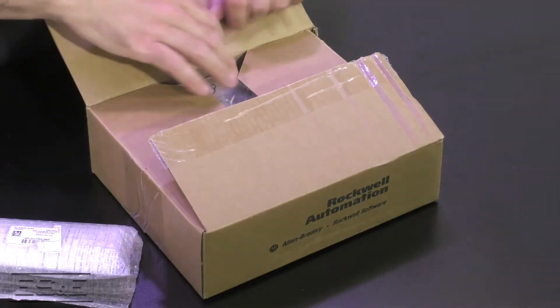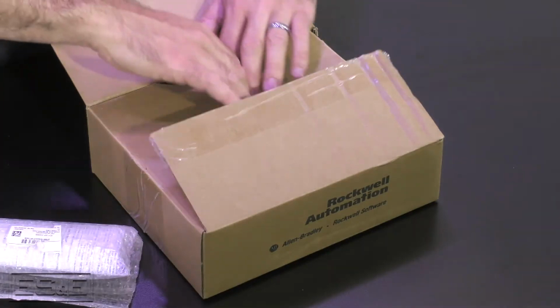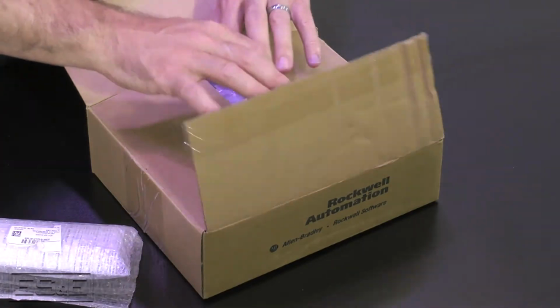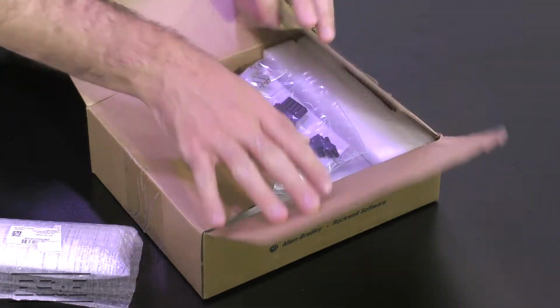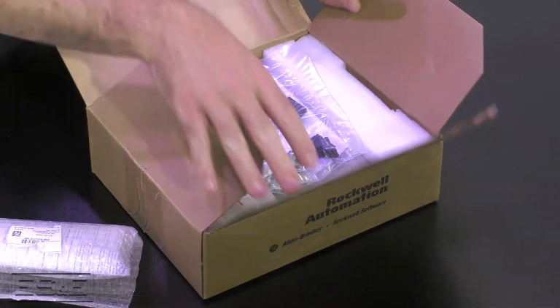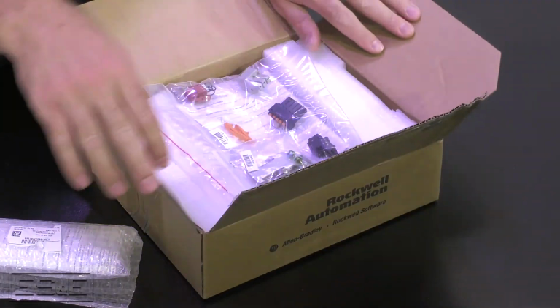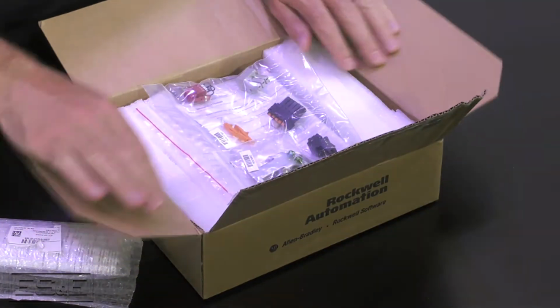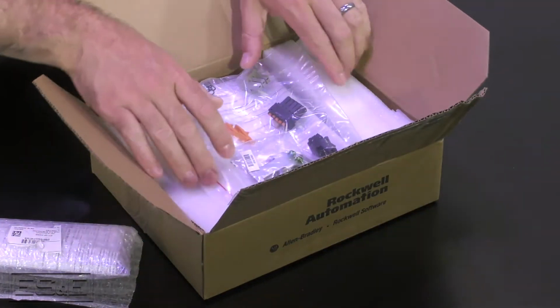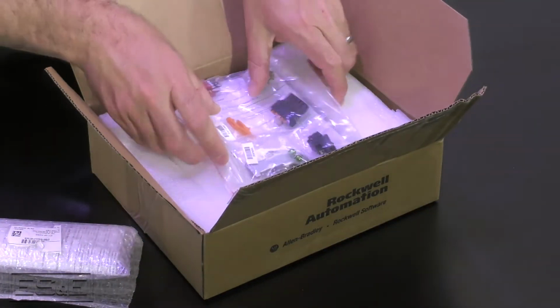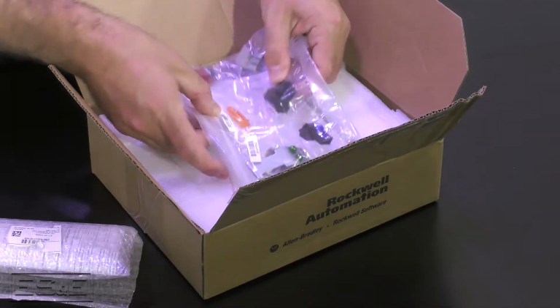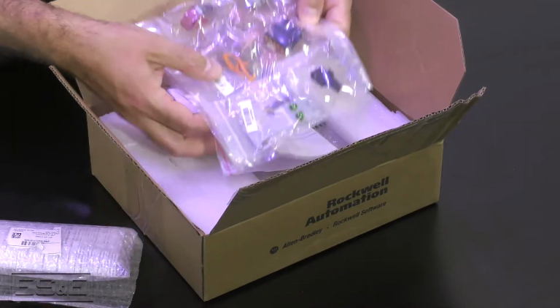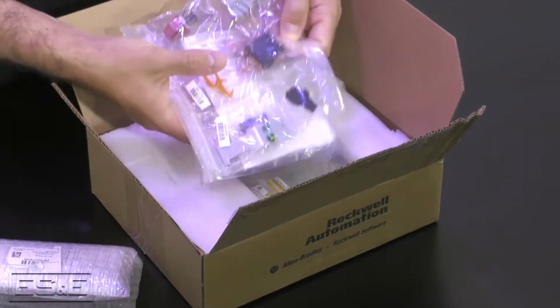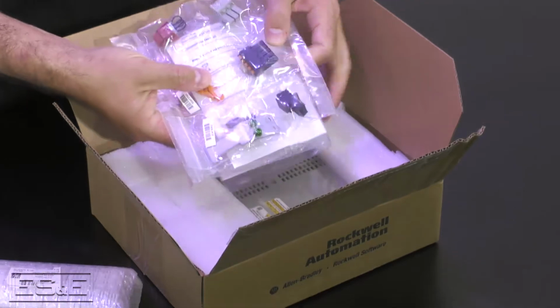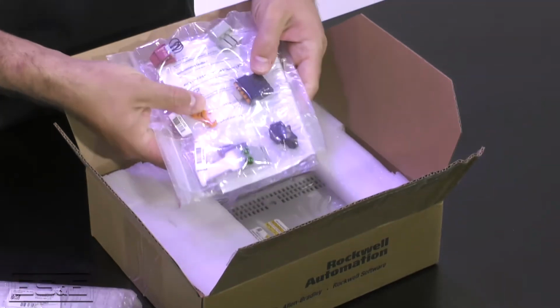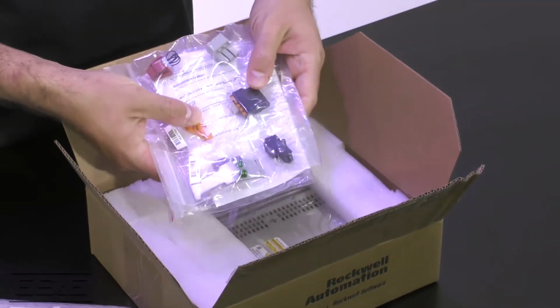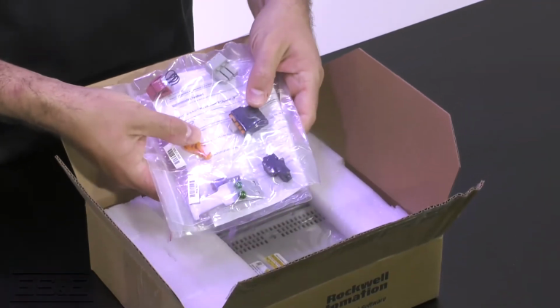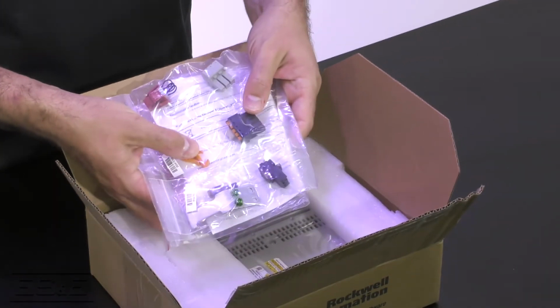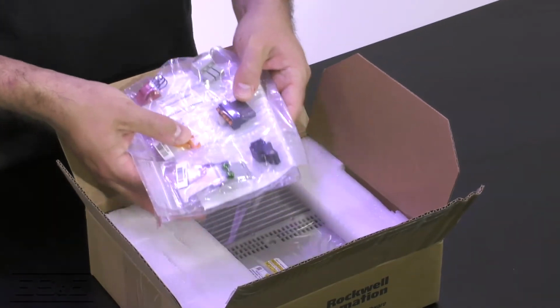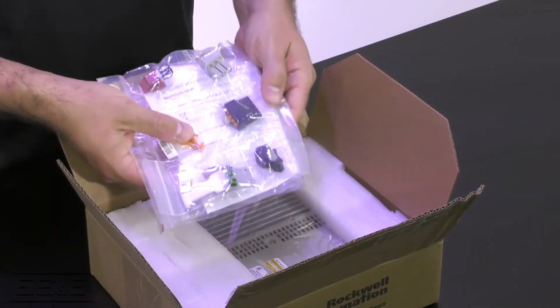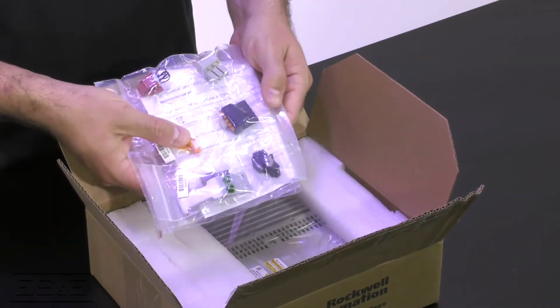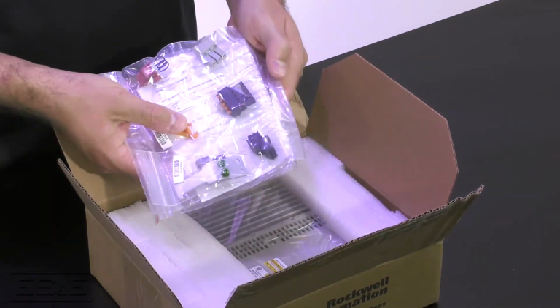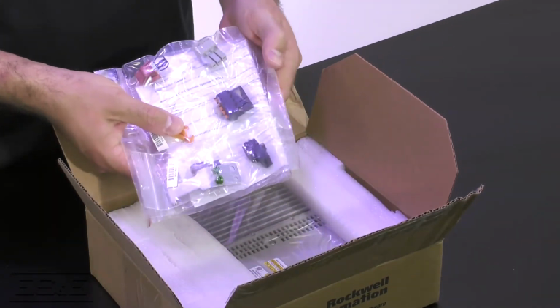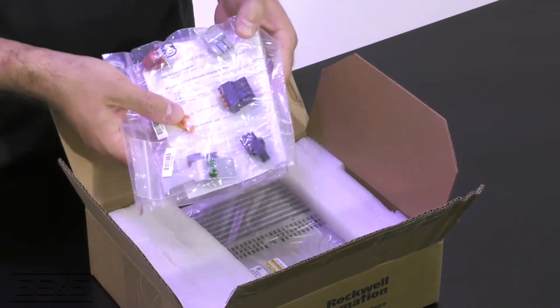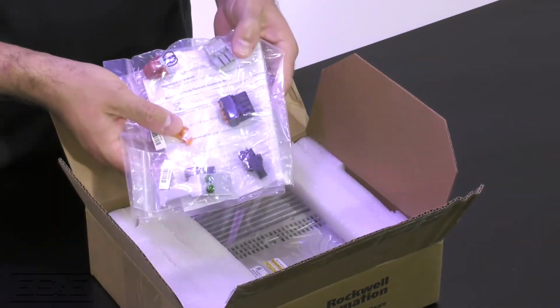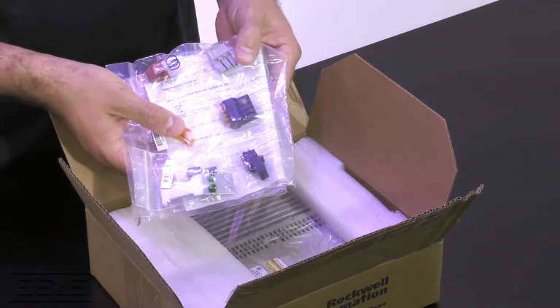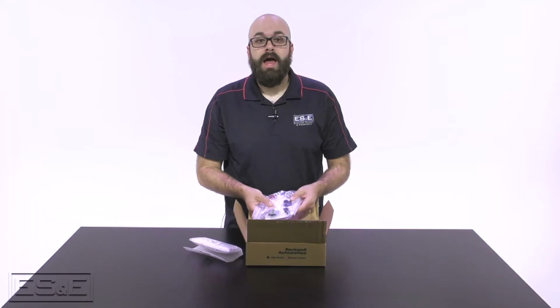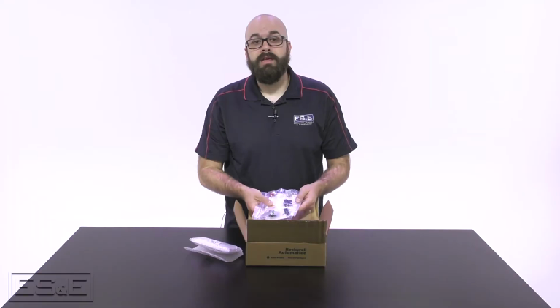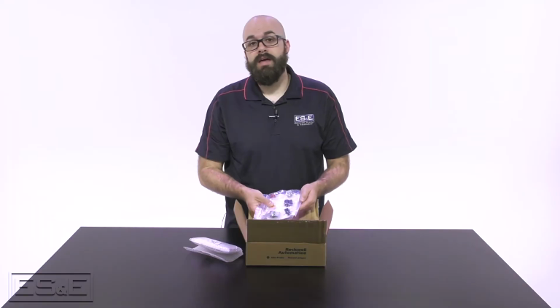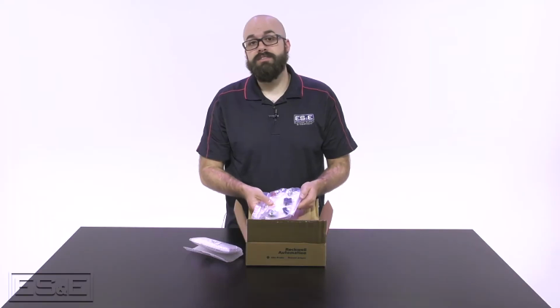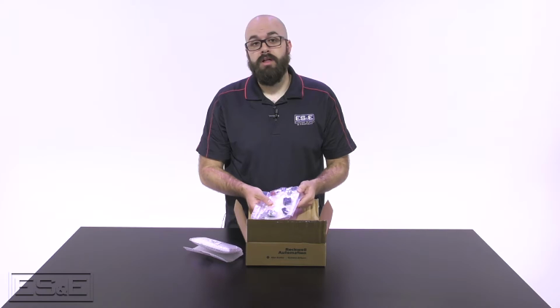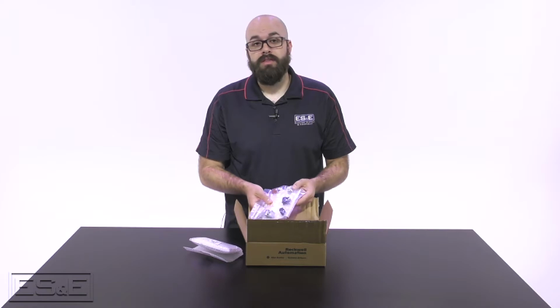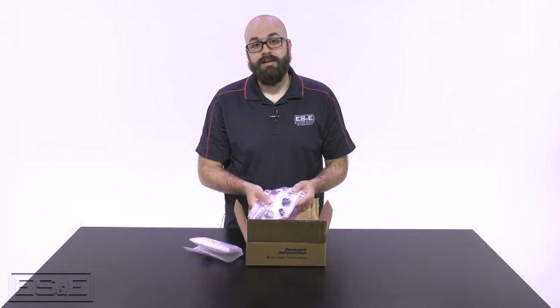The first thing to note when you open your Kinetics 5100 is that it comes with all the required connectors you need to get started. I'm going to go ahead and install all the connectors.